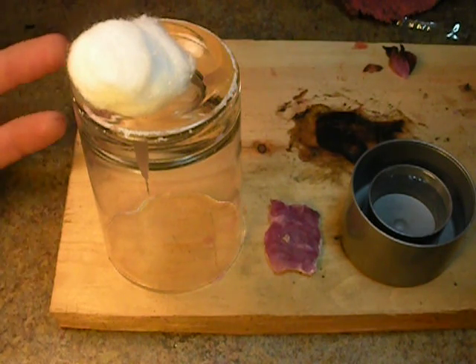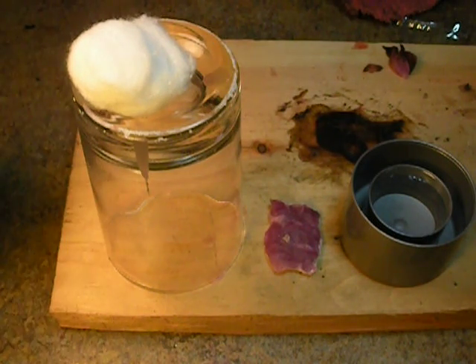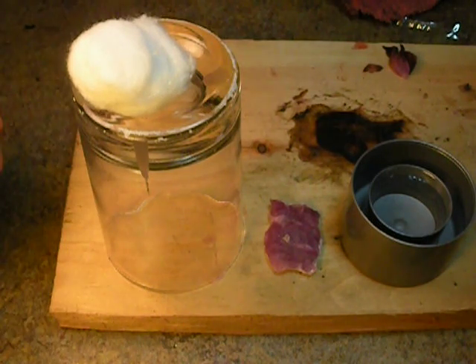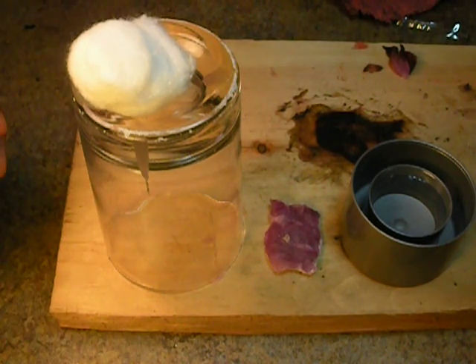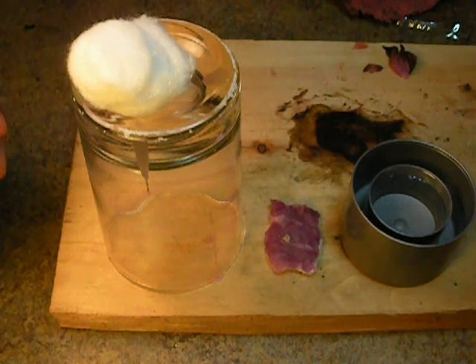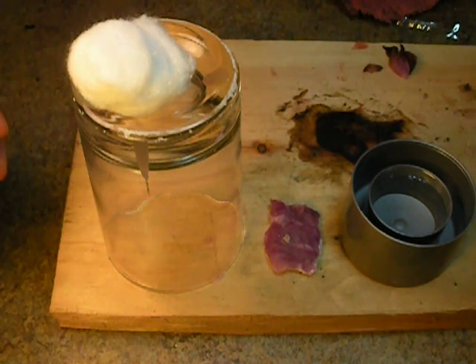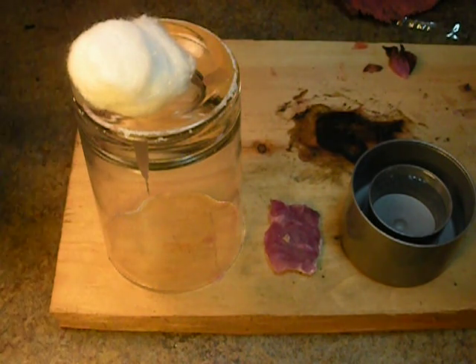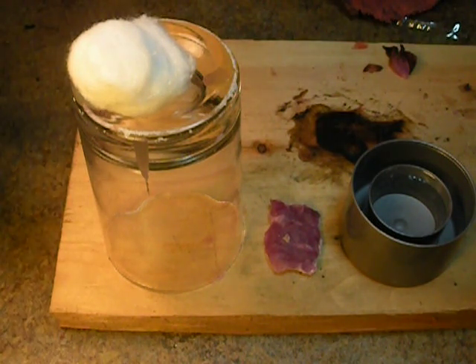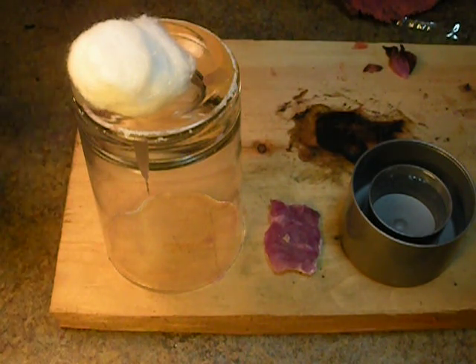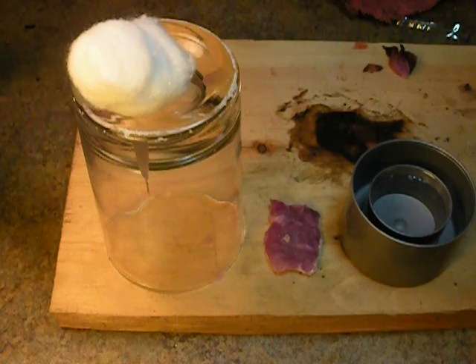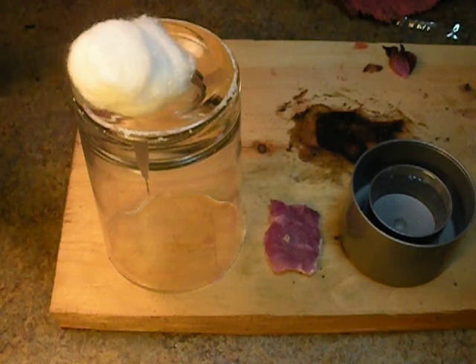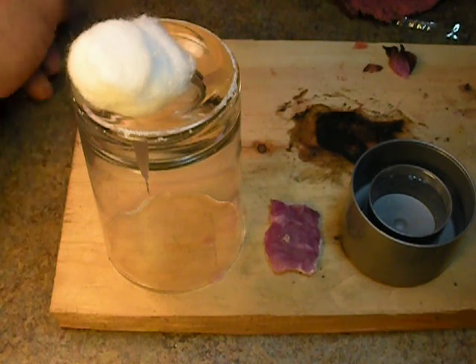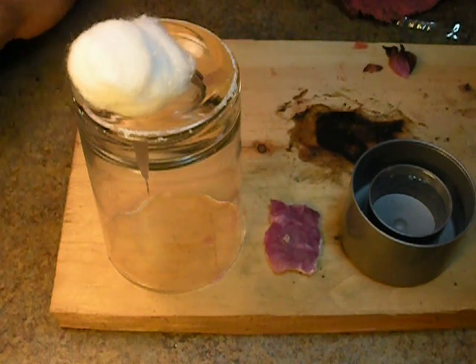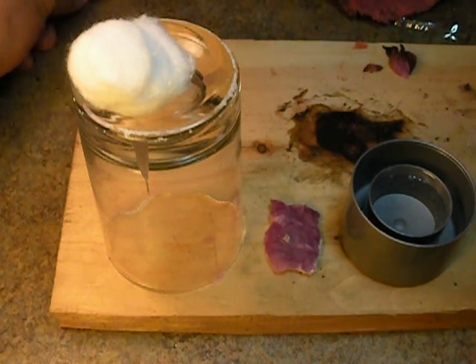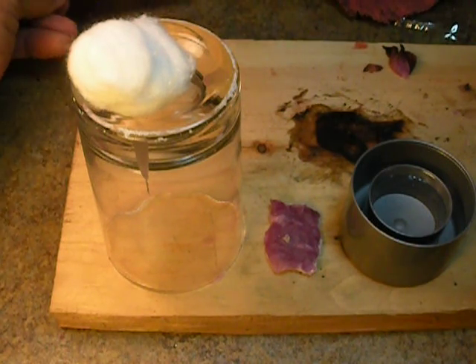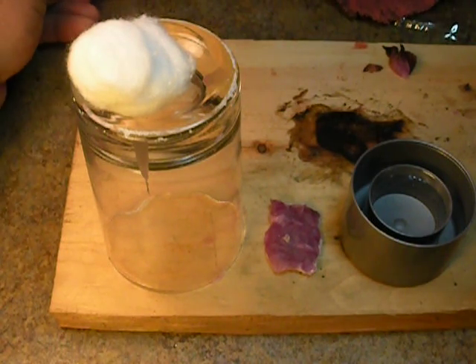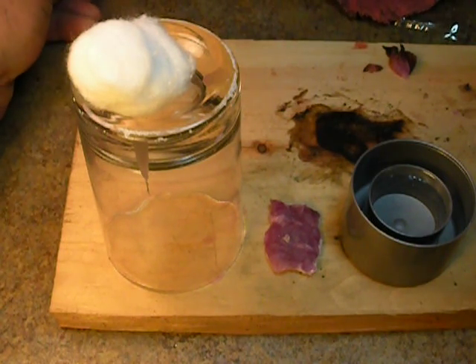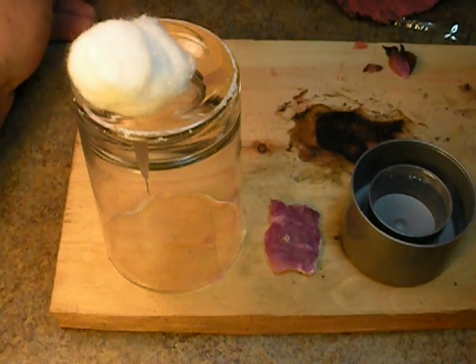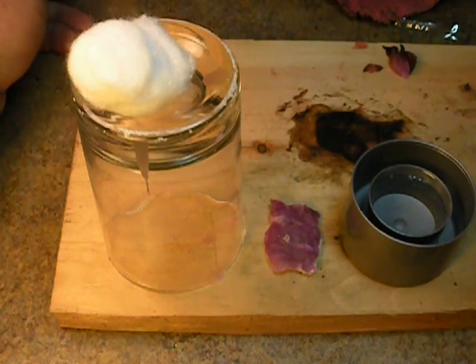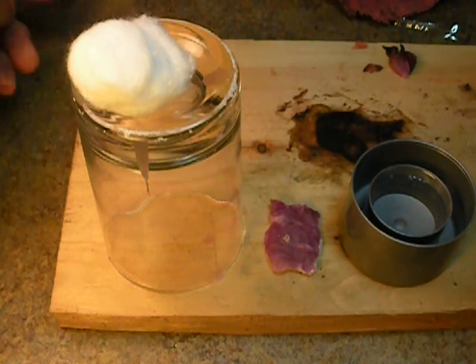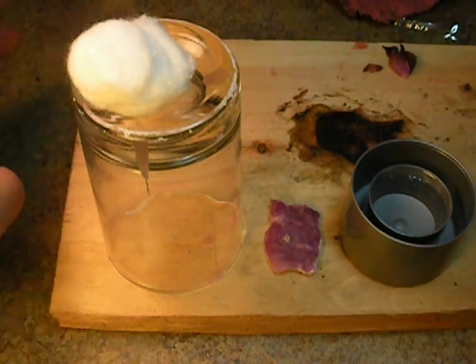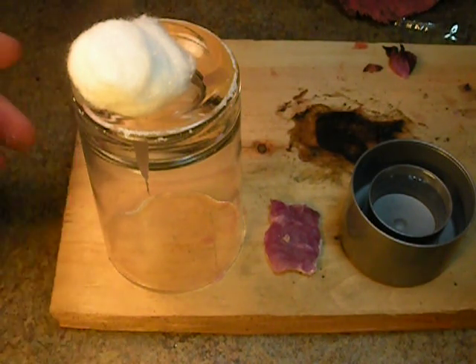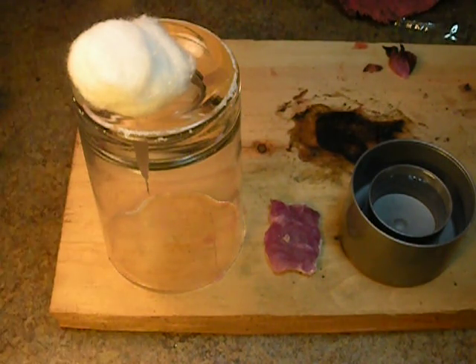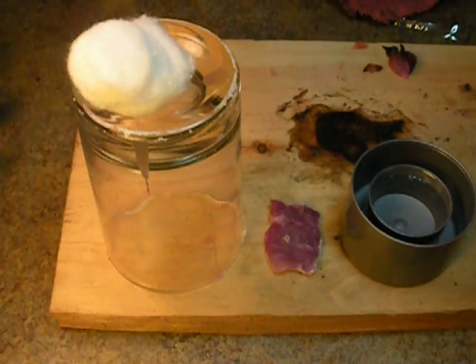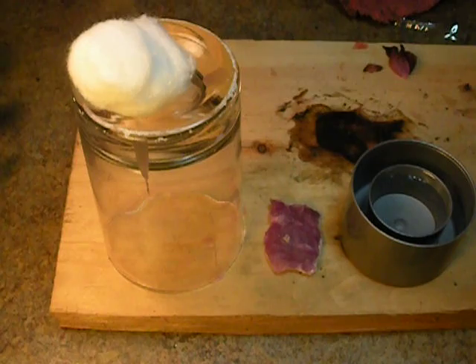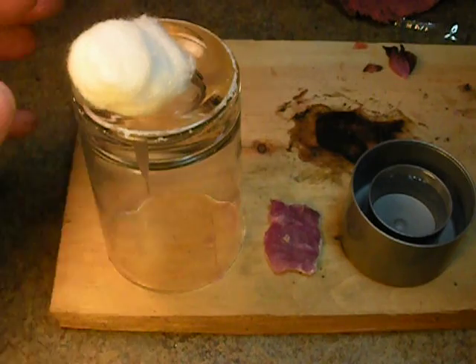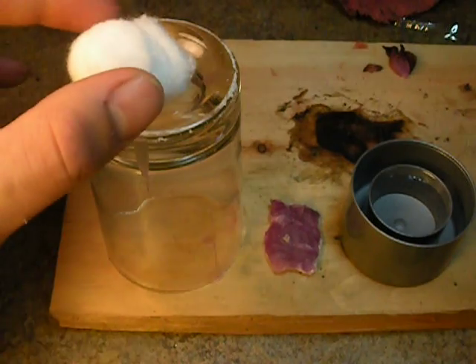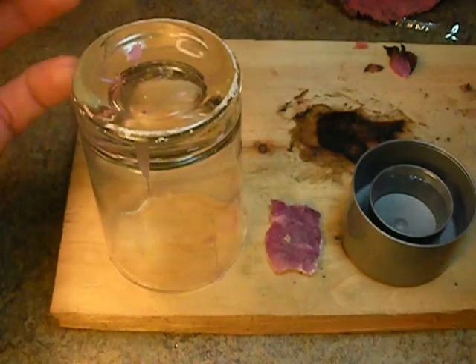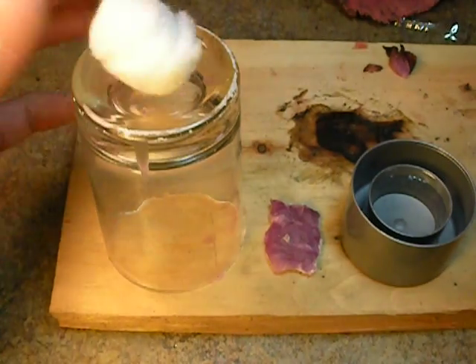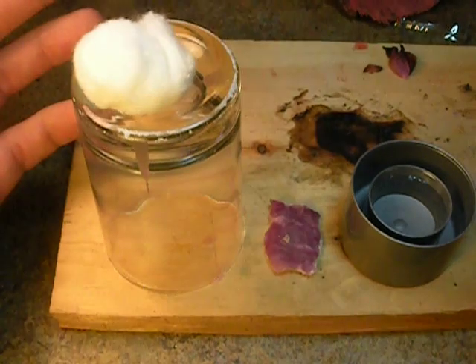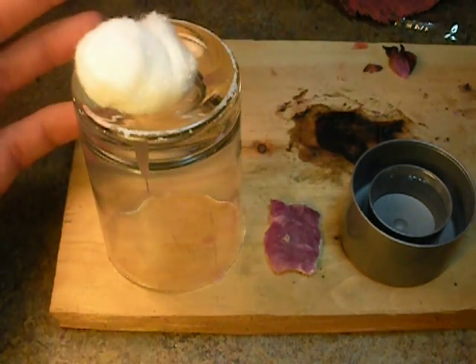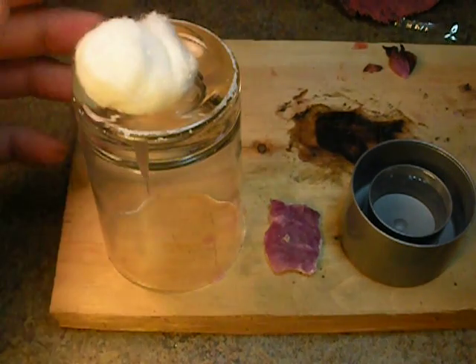These are great for taking with you when you go camping, throwing them in a little film canister or anything like that, when you're going to head out into the woods and you need something a little bit better than just the average cotton ball that burns away.